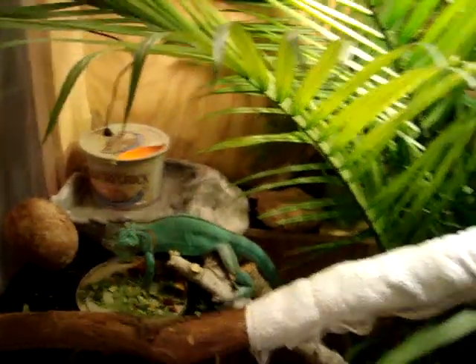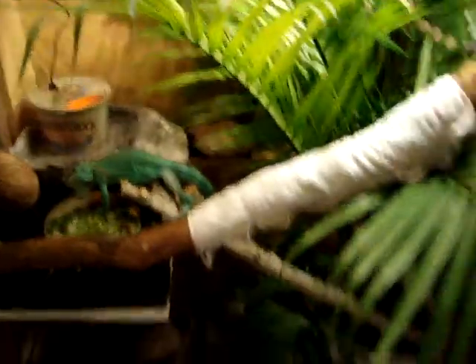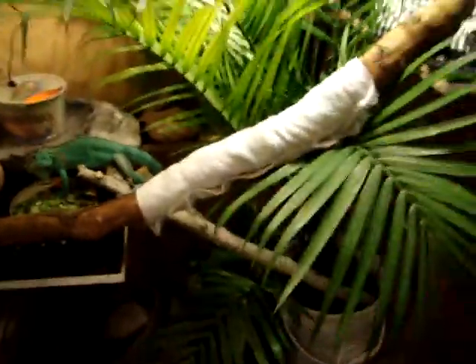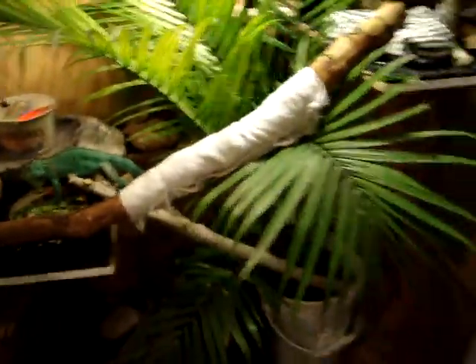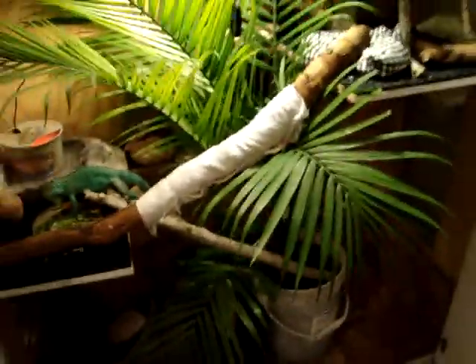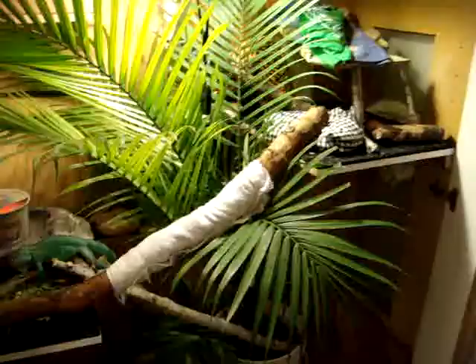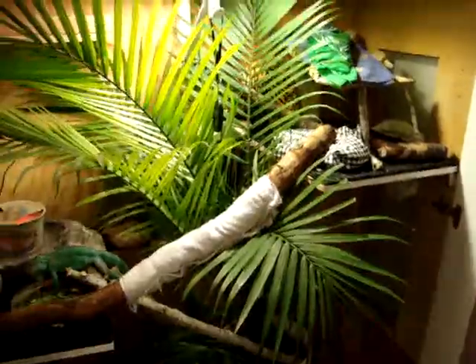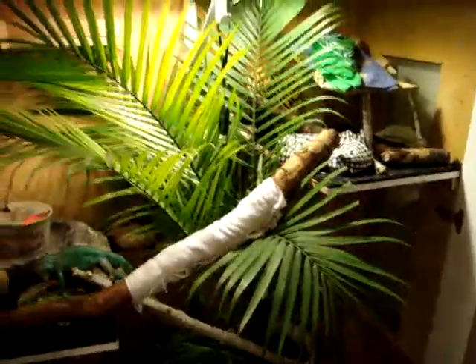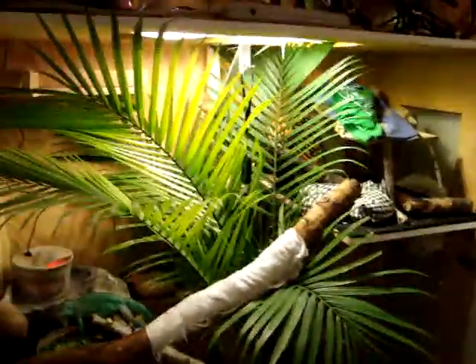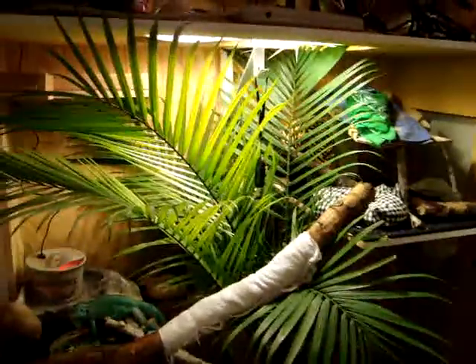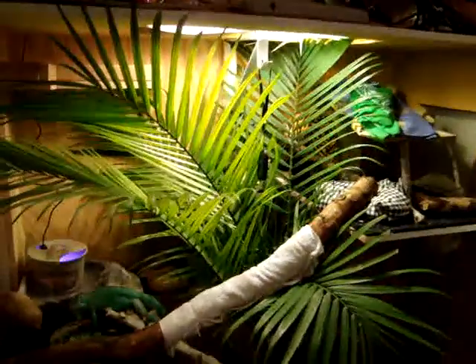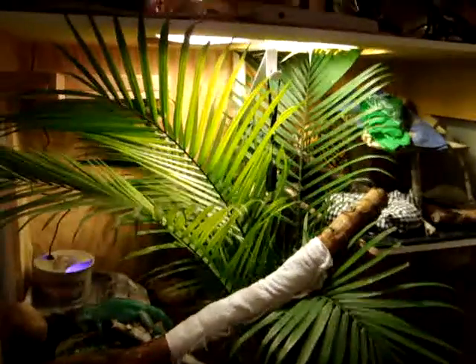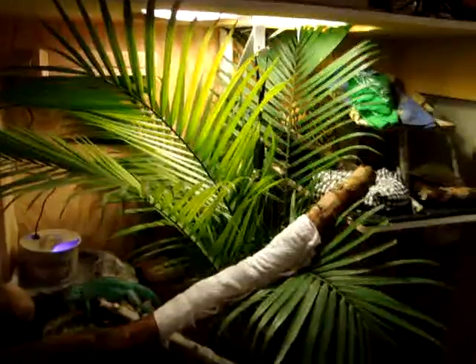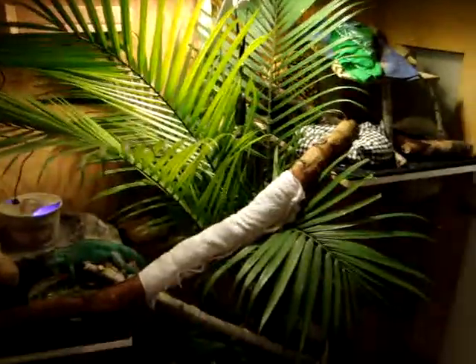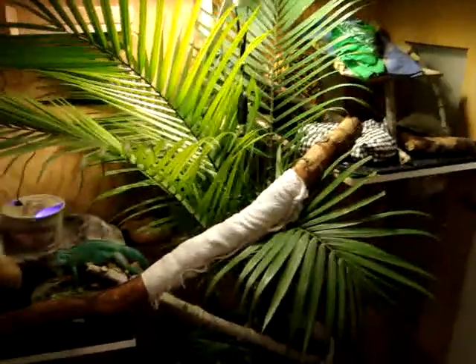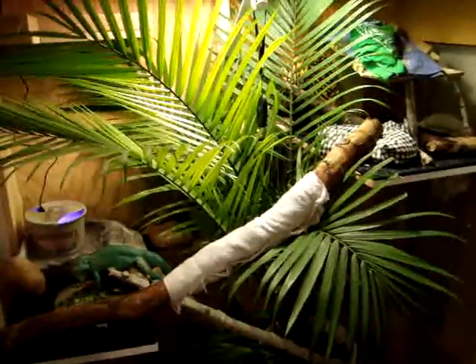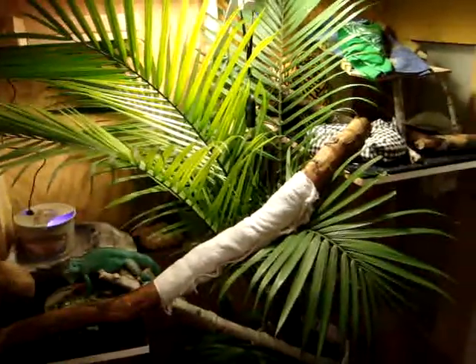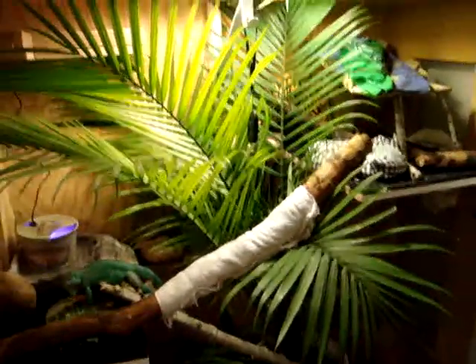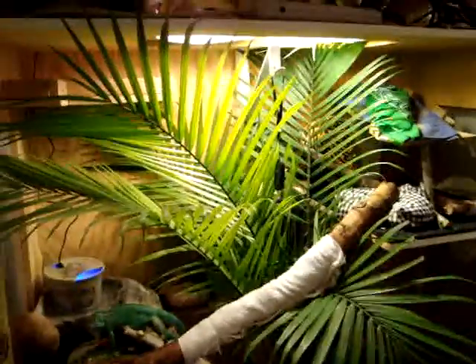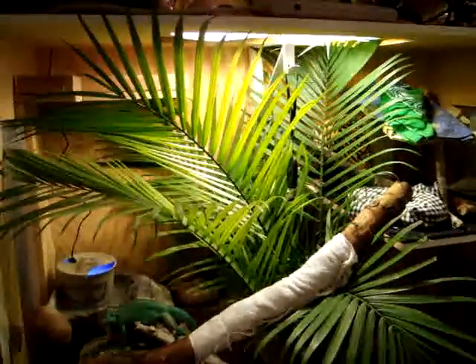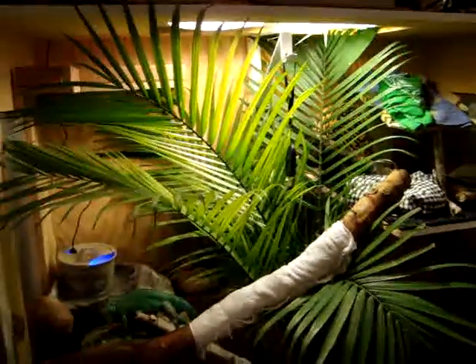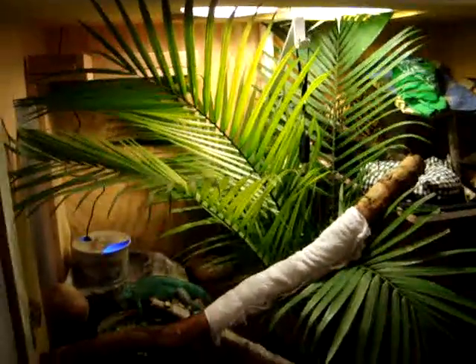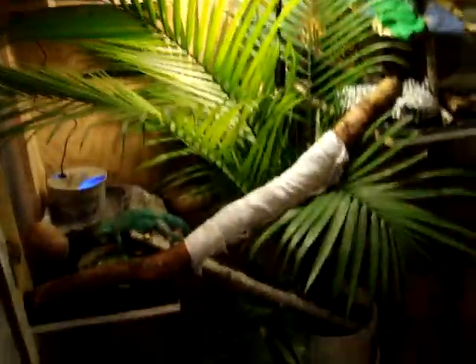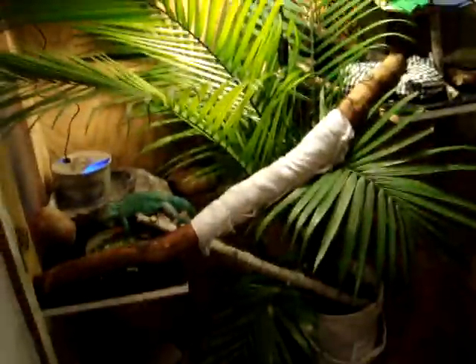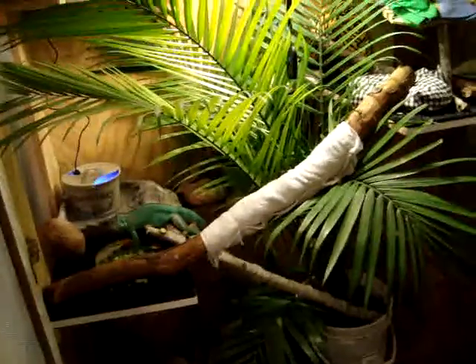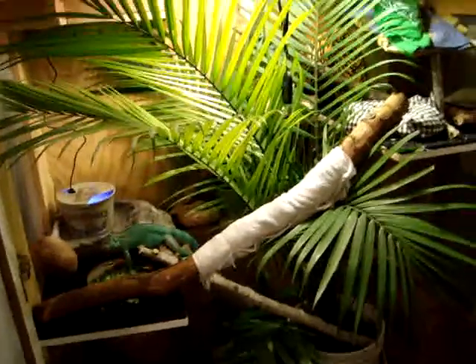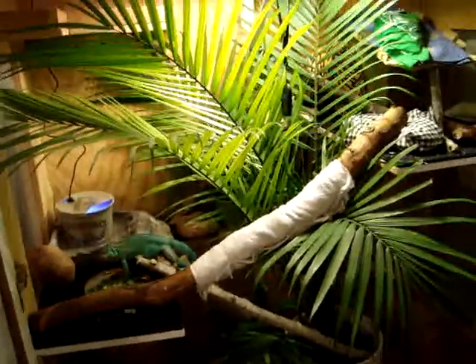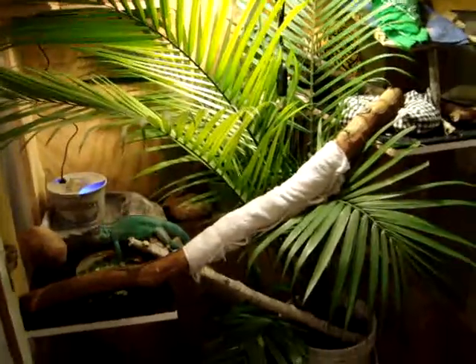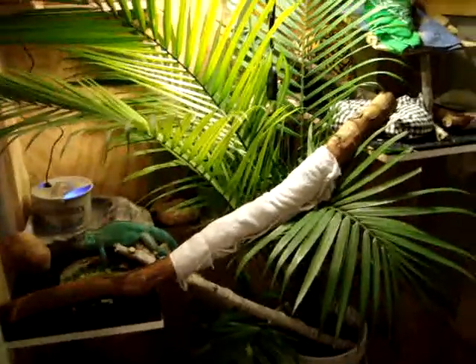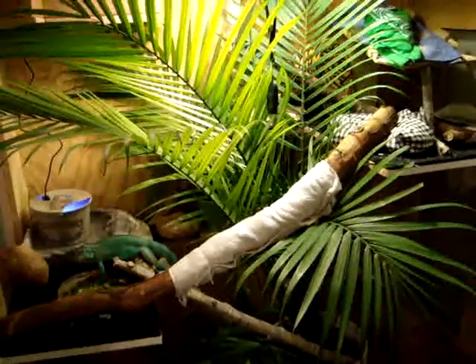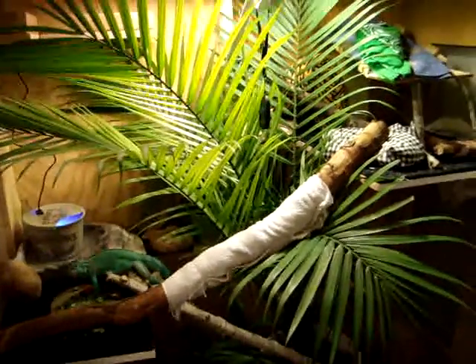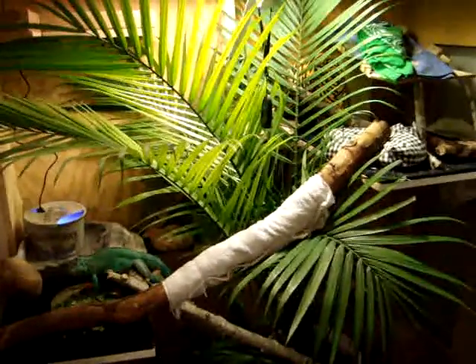To help the overall humidity, today I bought him a palm tree. This is just a little majesty palm. I picked it up at Walmart for like $13, so I thought it was a pretty good deal.